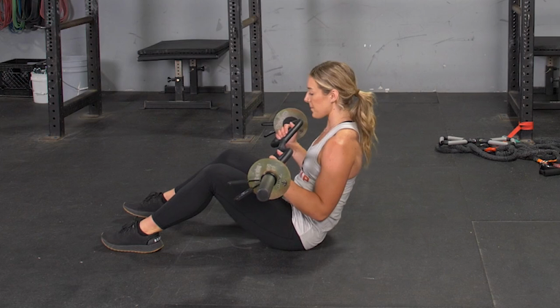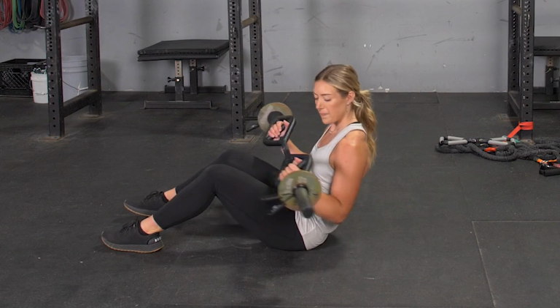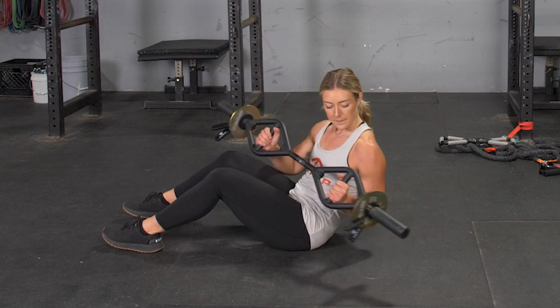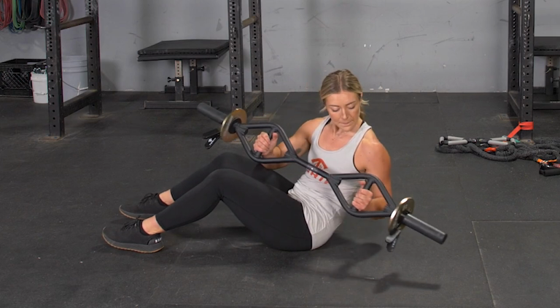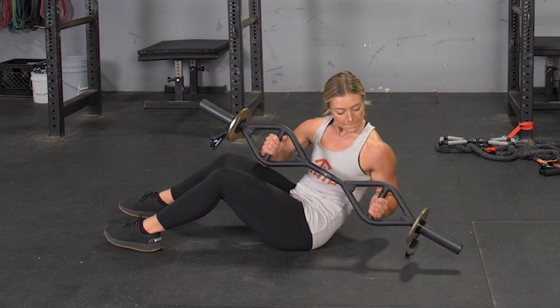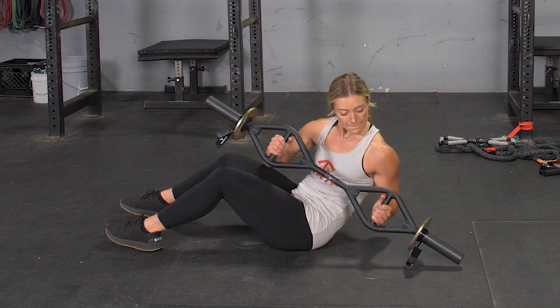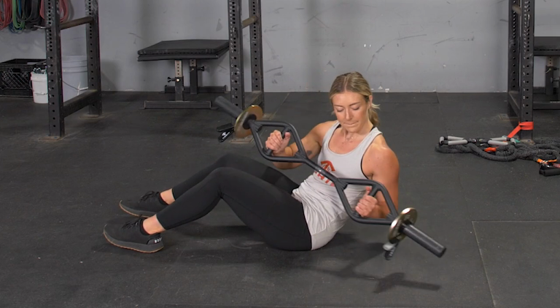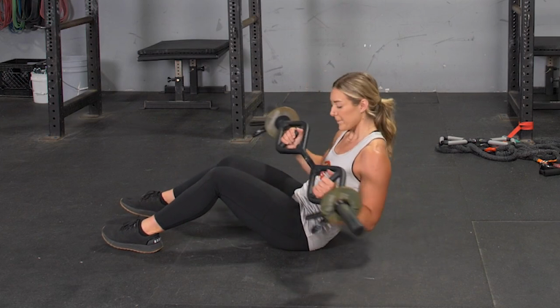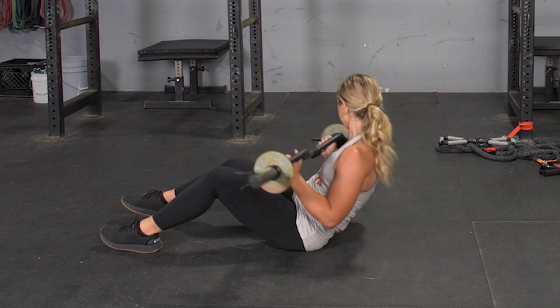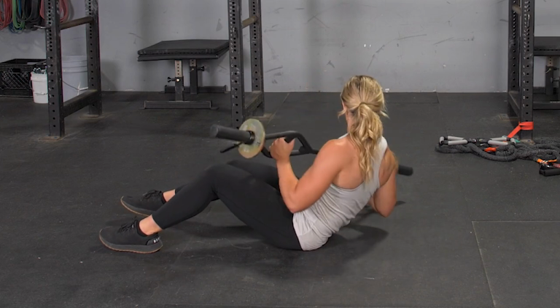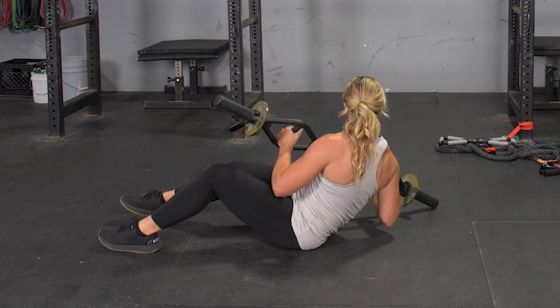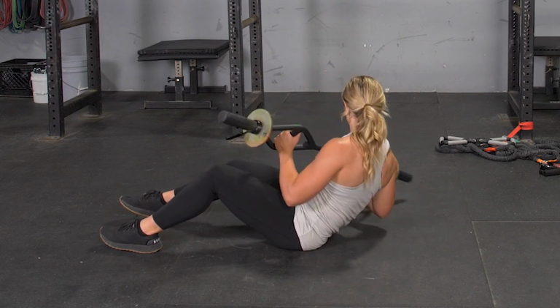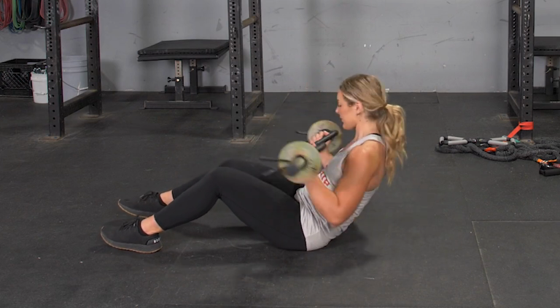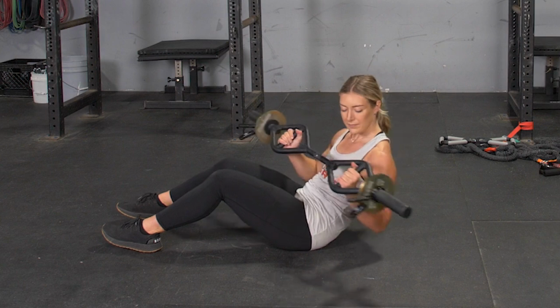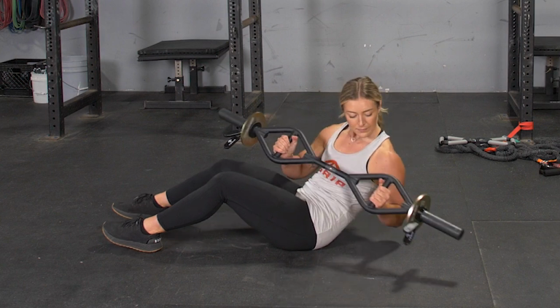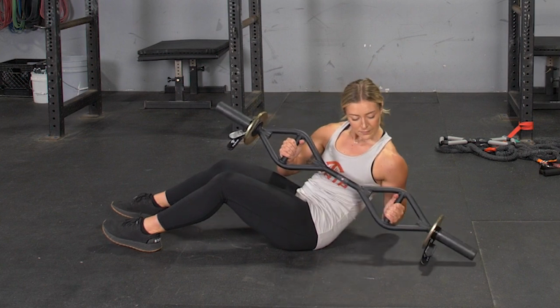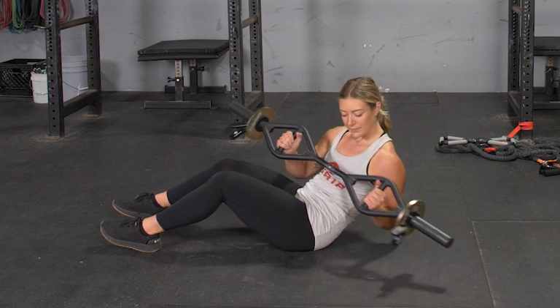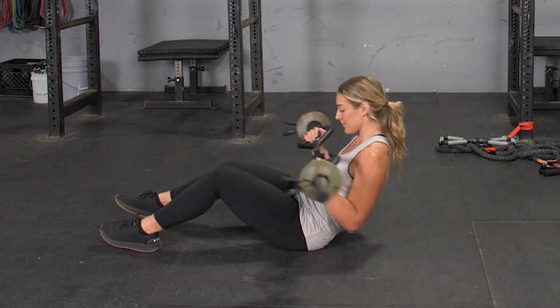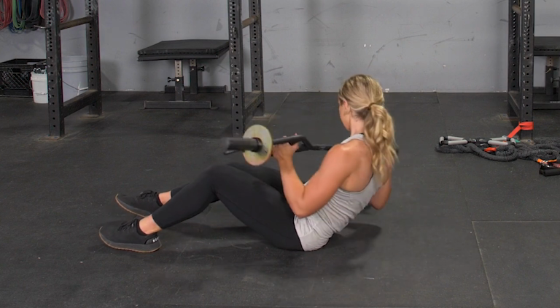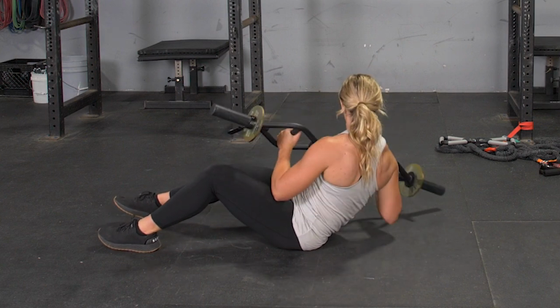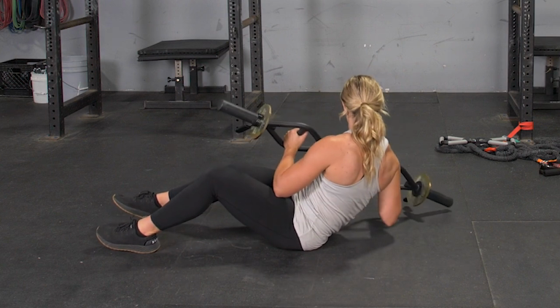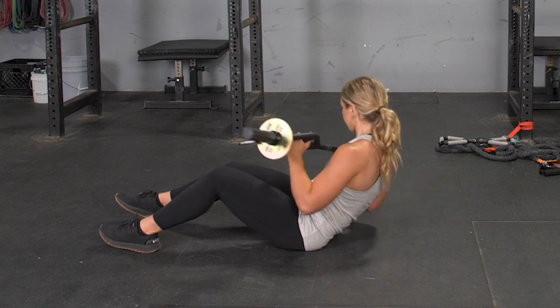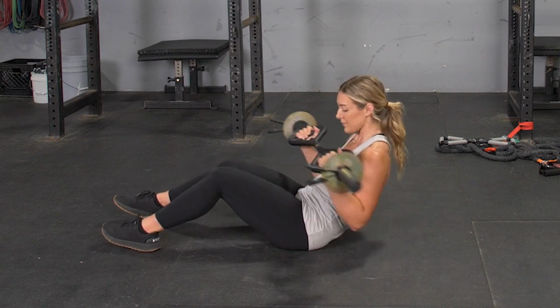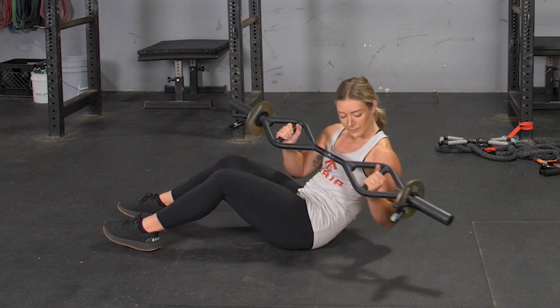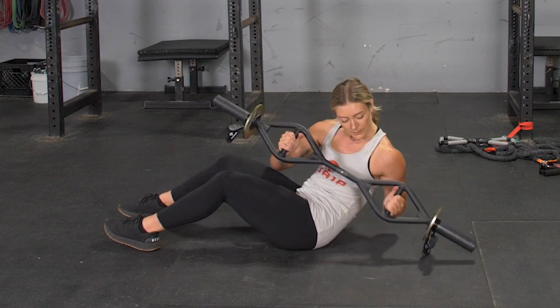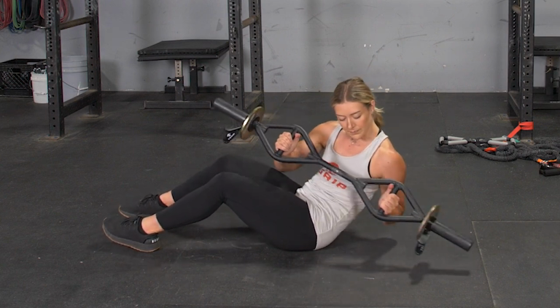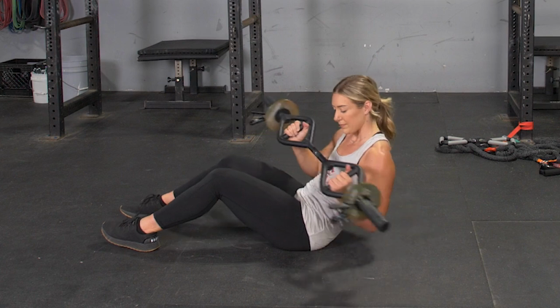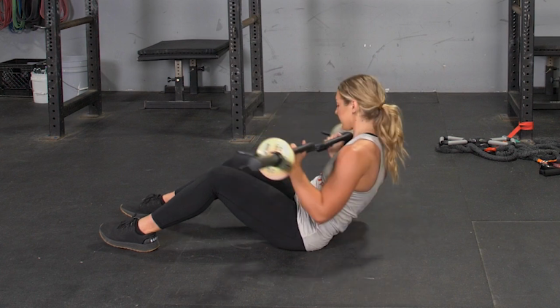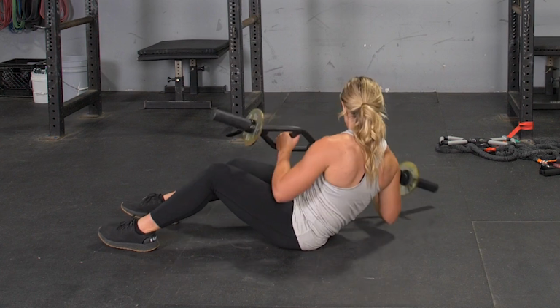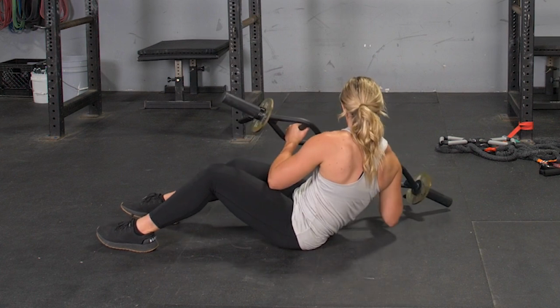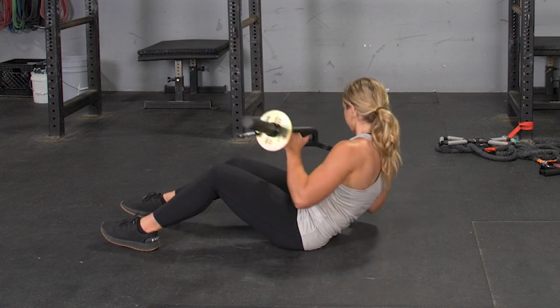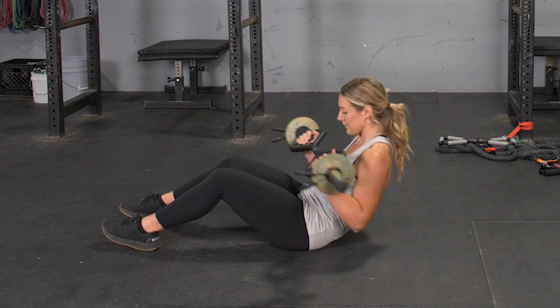To complete the oblique twist exercise, begin seated on the floor with heels on the floor, grasping your T-grip bar with a hammer grip. From this position, lean back keeping your core tight, rotate to the left and then to the right.